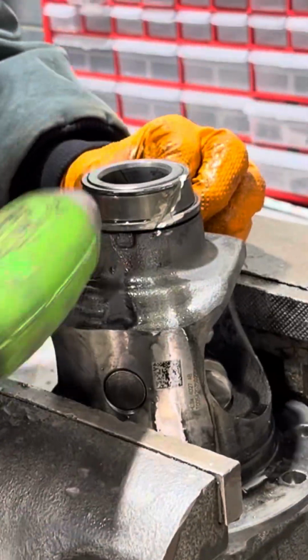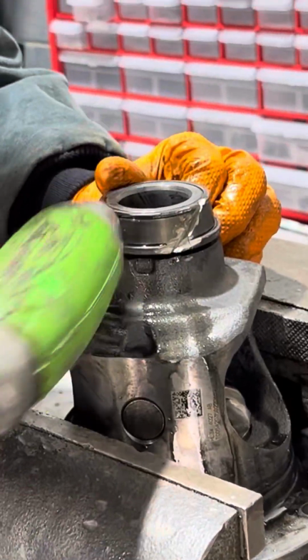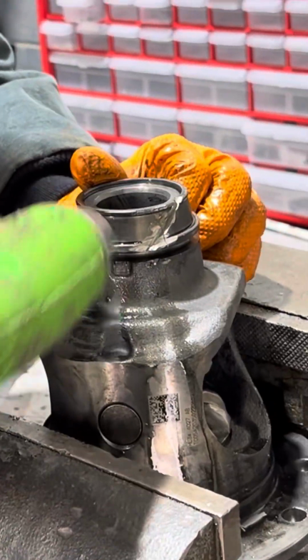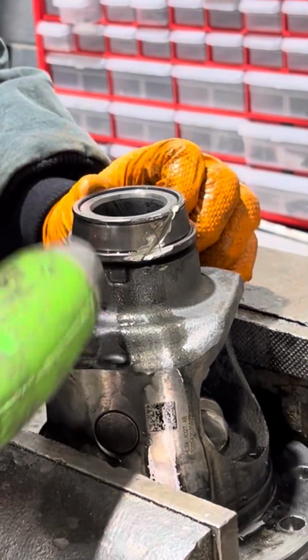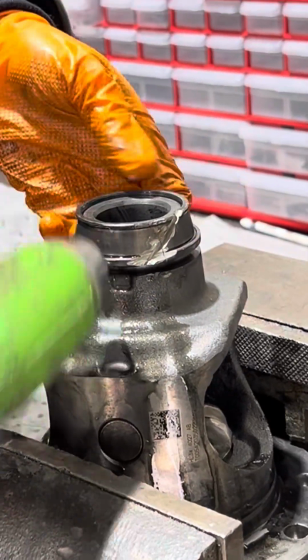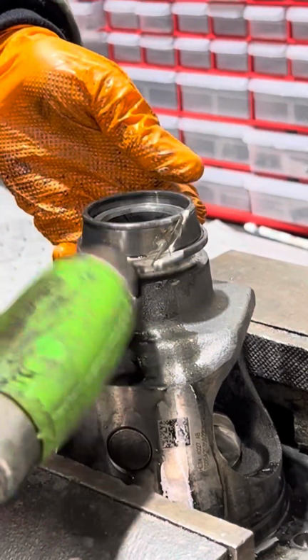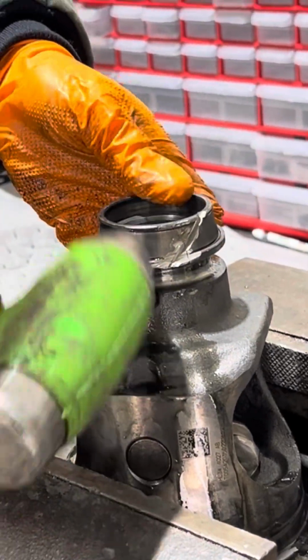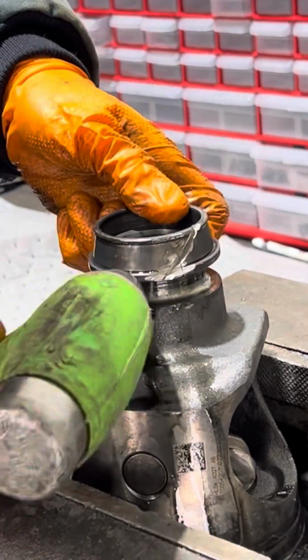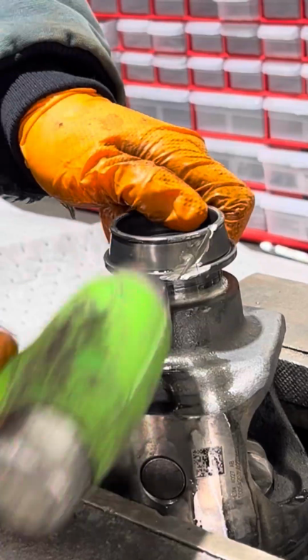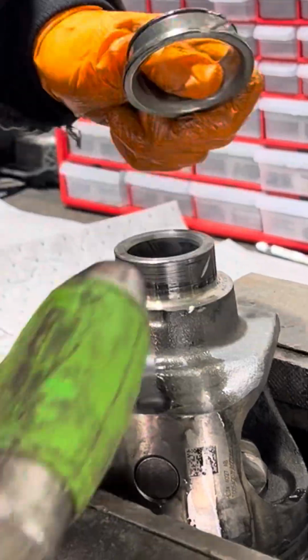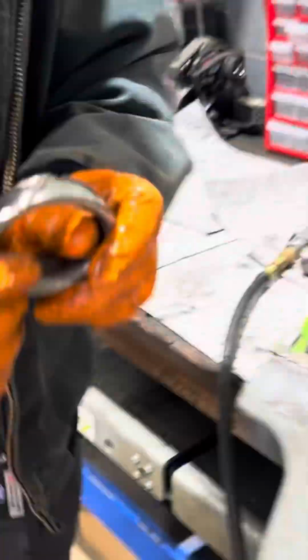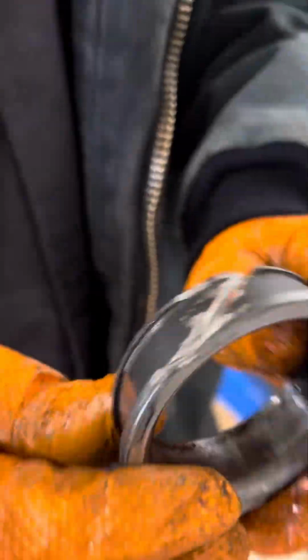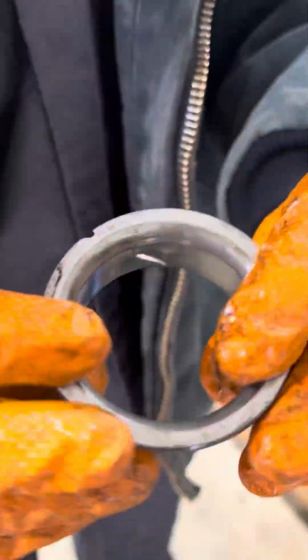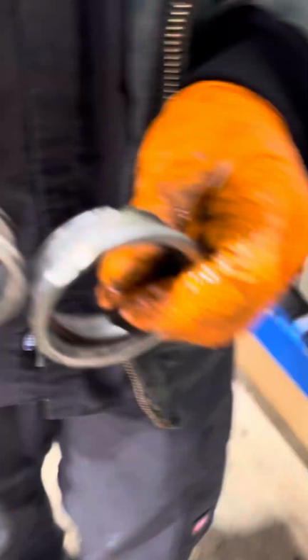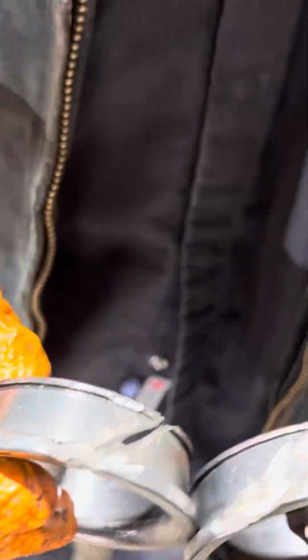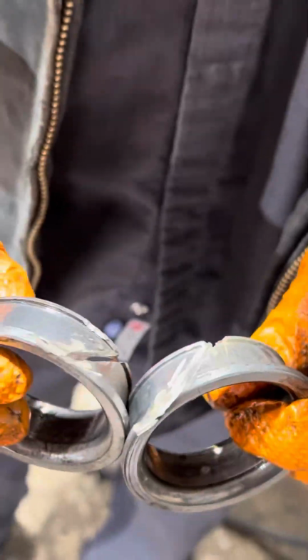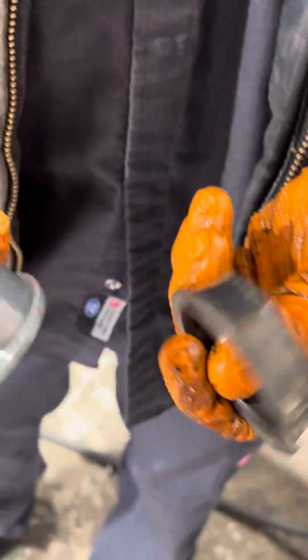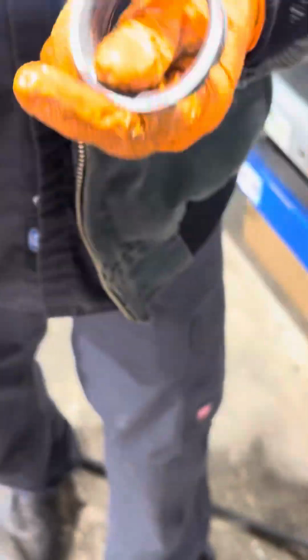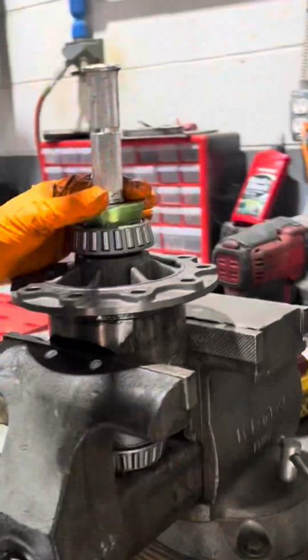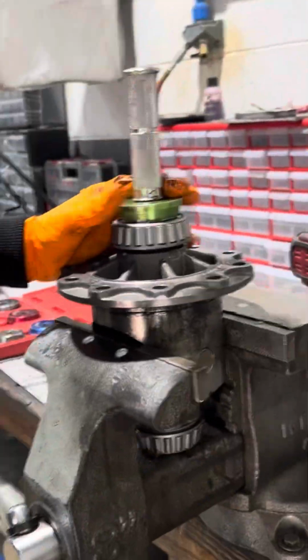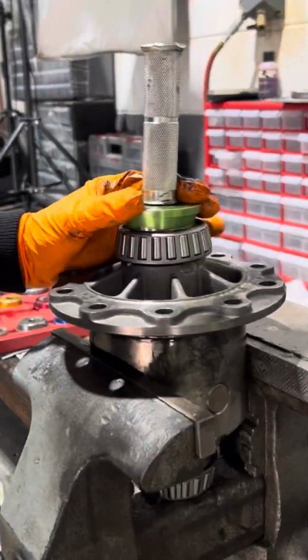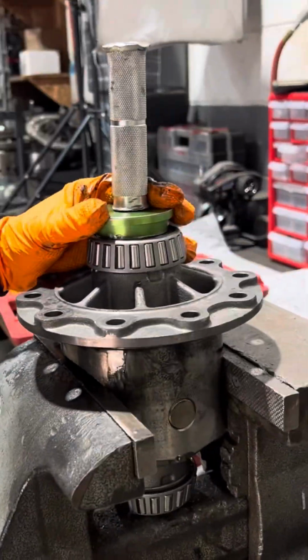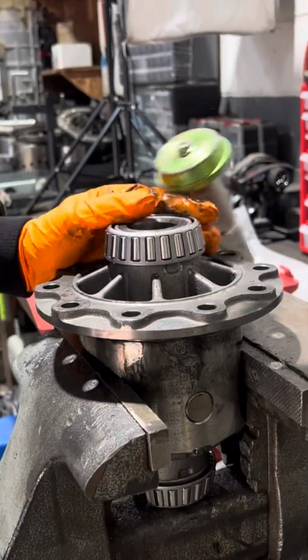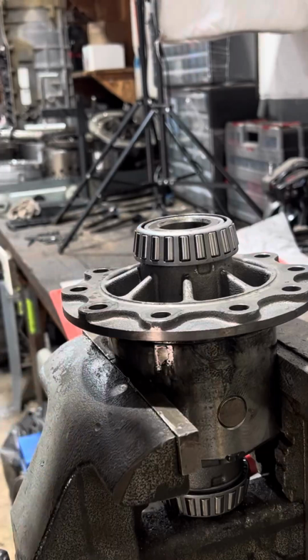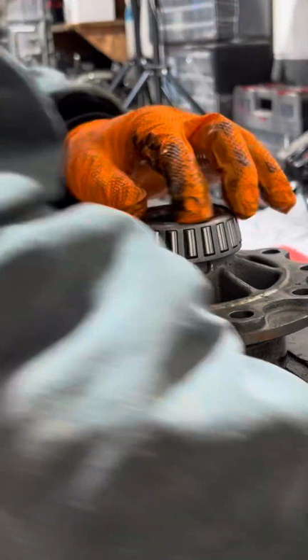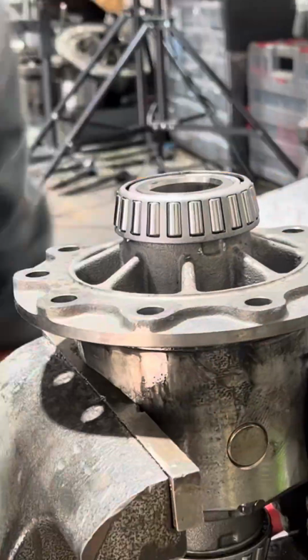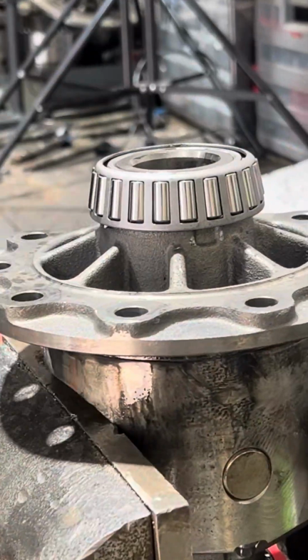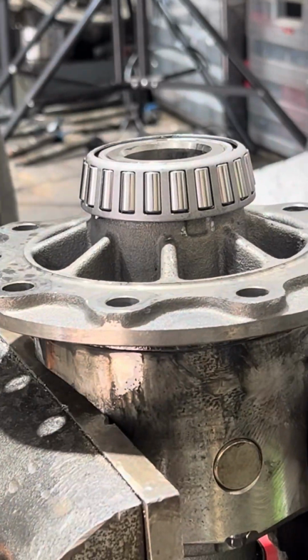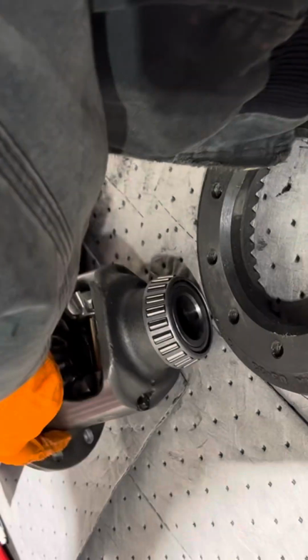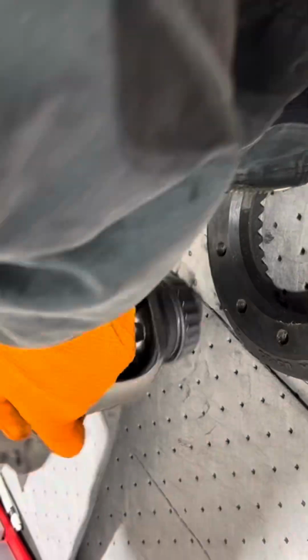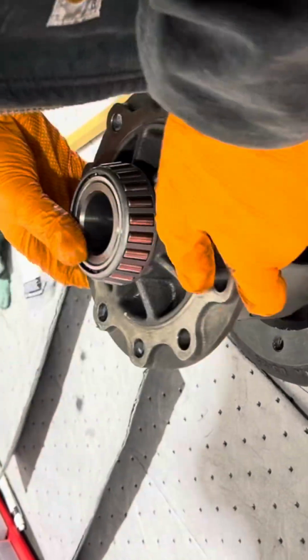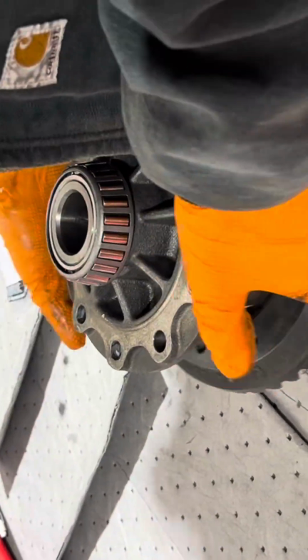My method for removing carrier bearings is probably a little different than yours. I don't like using a bearing splitter. I like to just cut them in half with a cutoff wheel and then tap them off with a hammer. It's a little faster to me — it's just kind of how I've always done them.